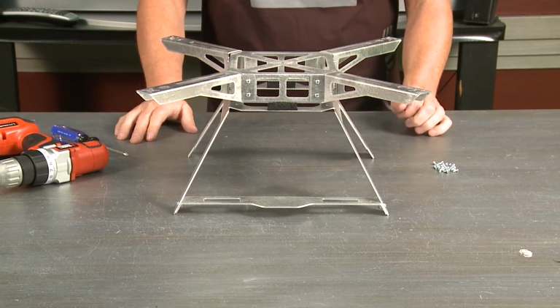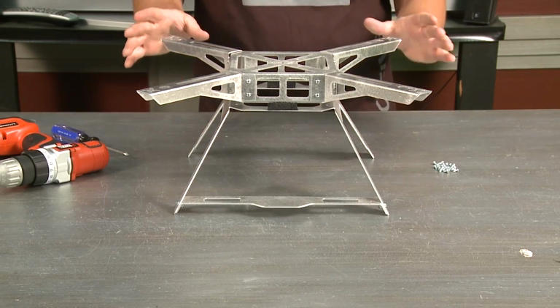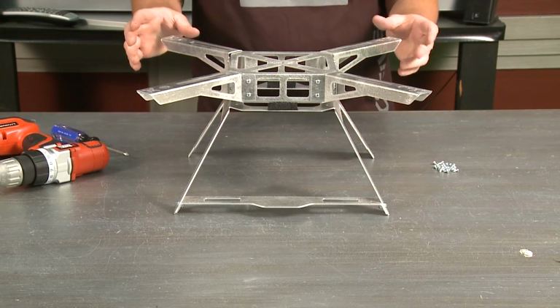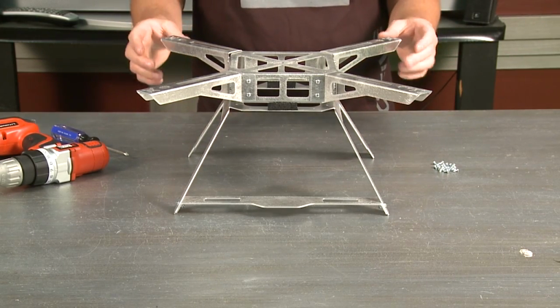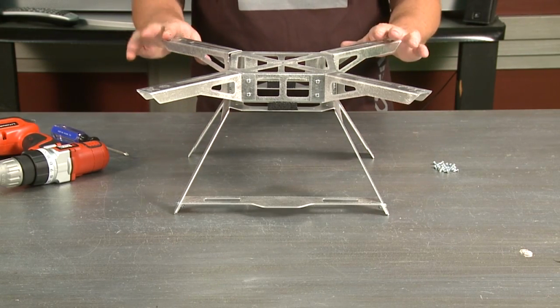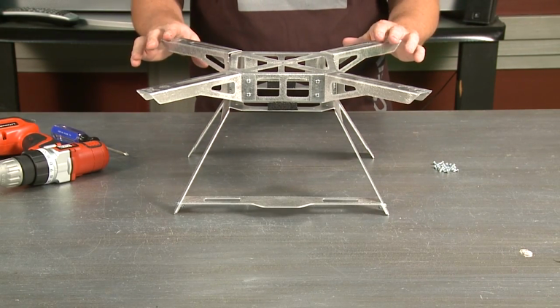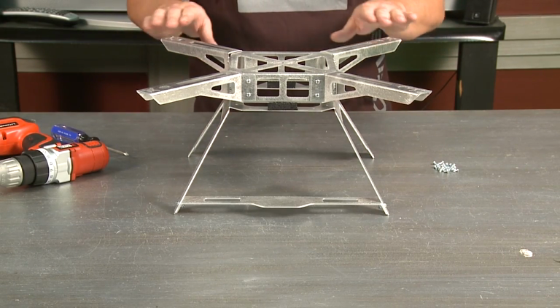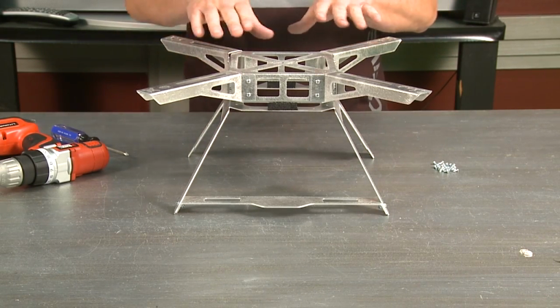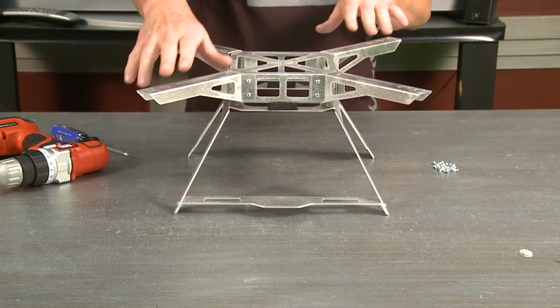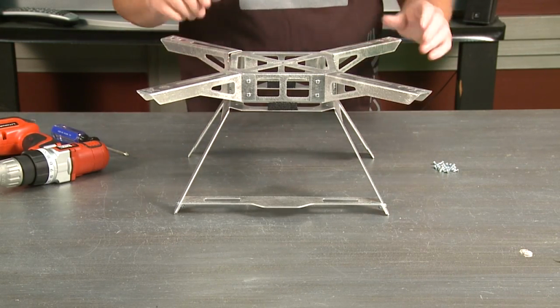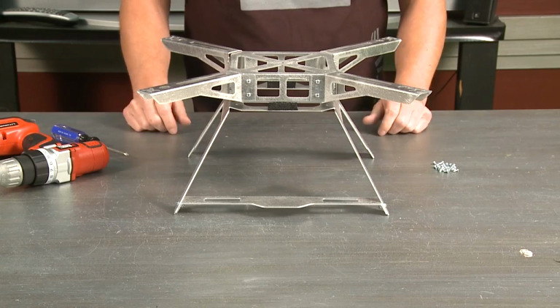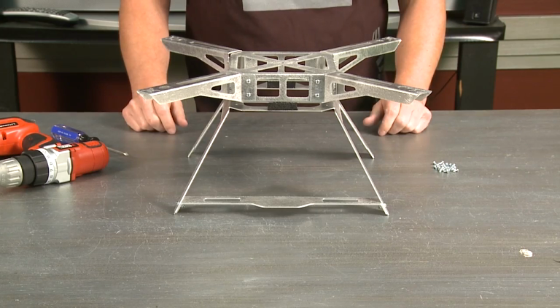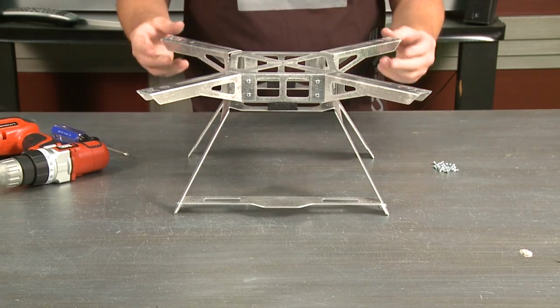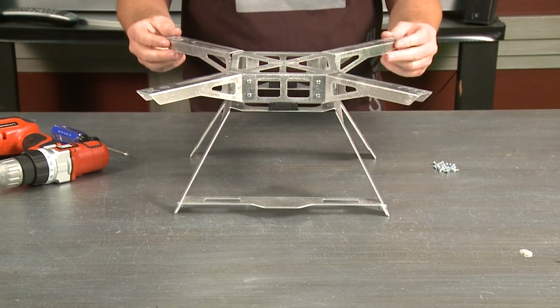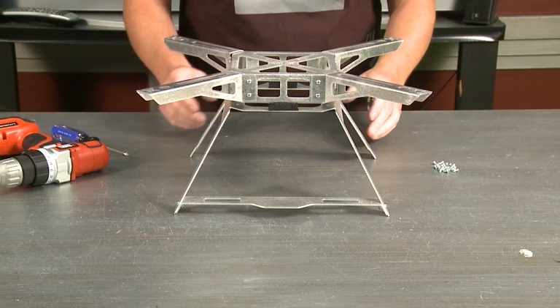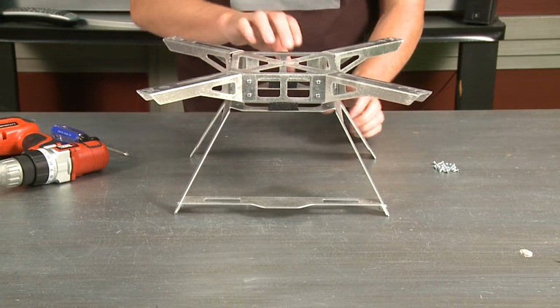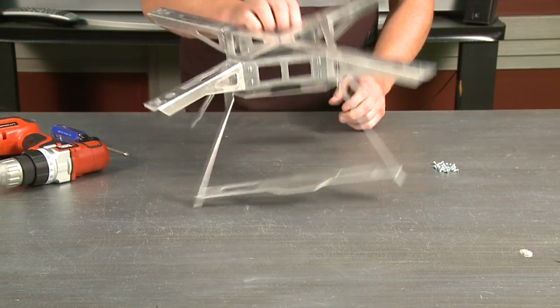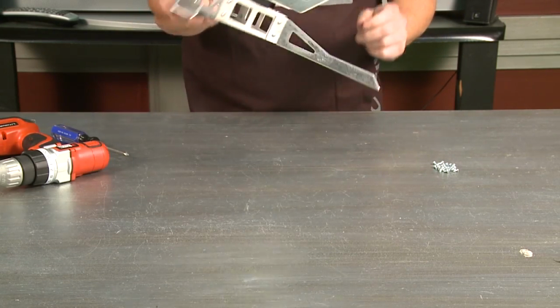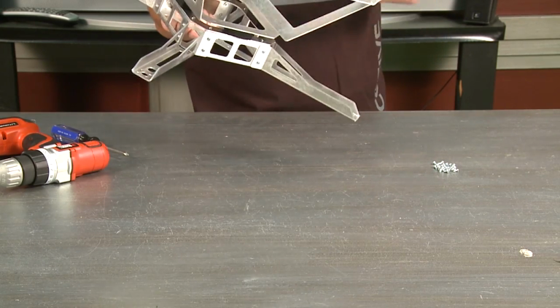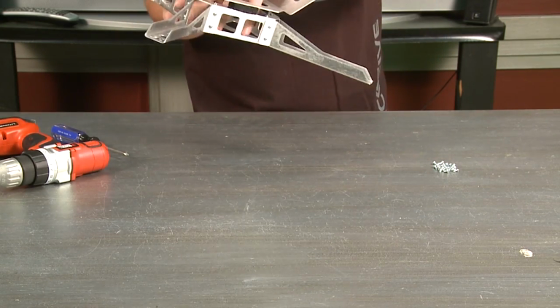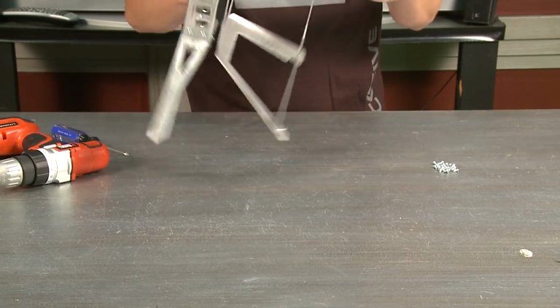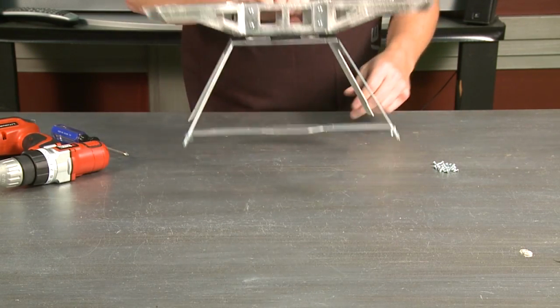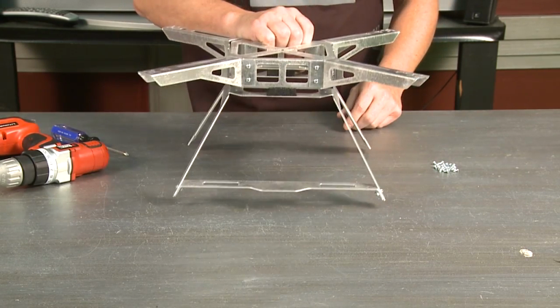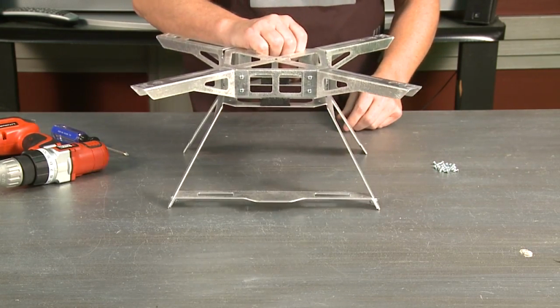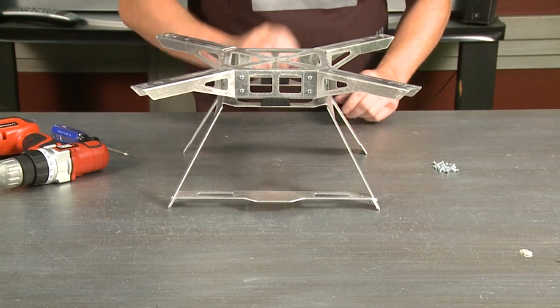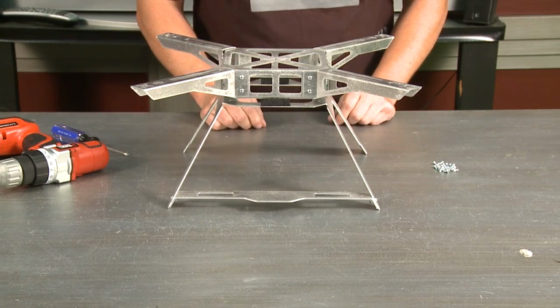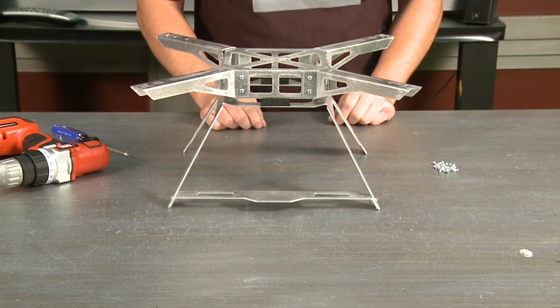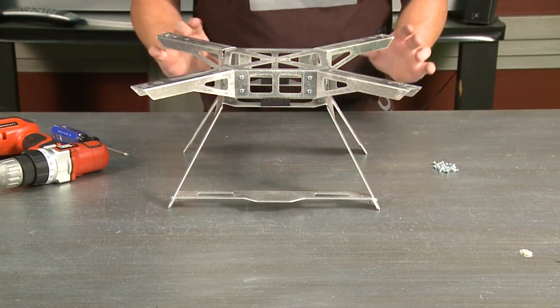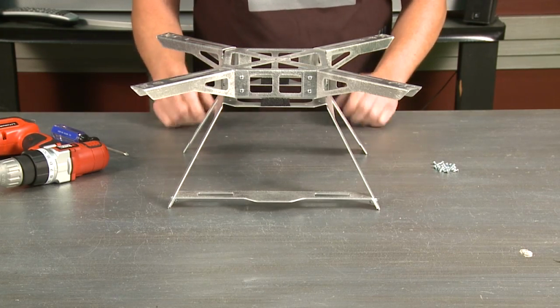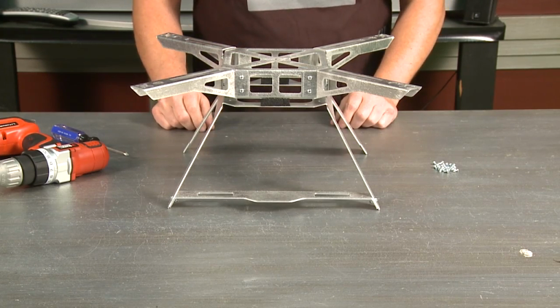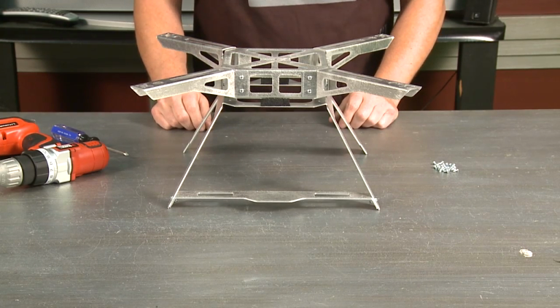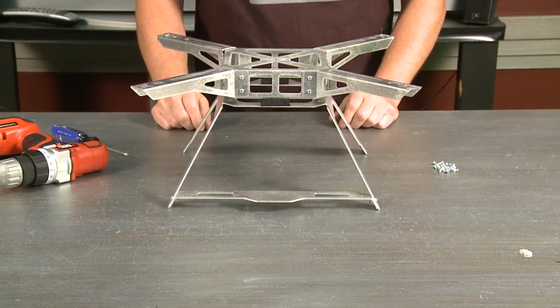On the next video, I'm going to show you how to install the electronics. It's really simple. Everything fits inside of here and looks really clean when it's all done. Thanks for watching. See you next time.